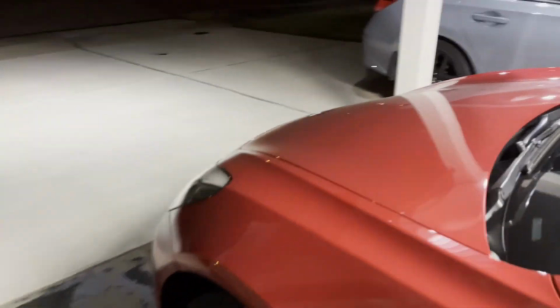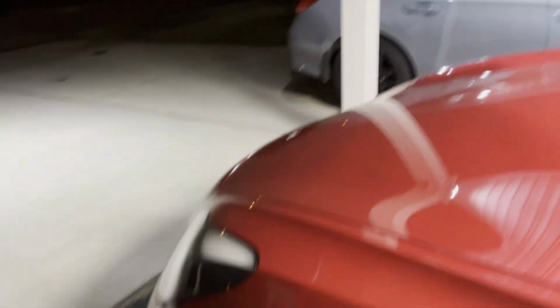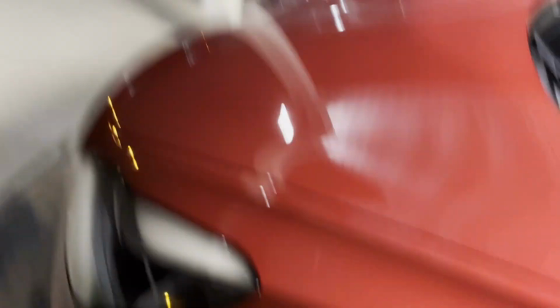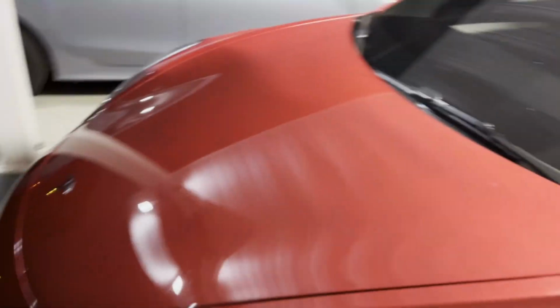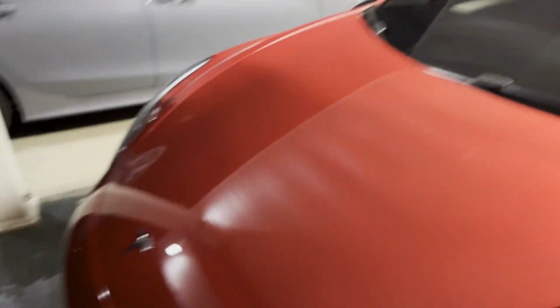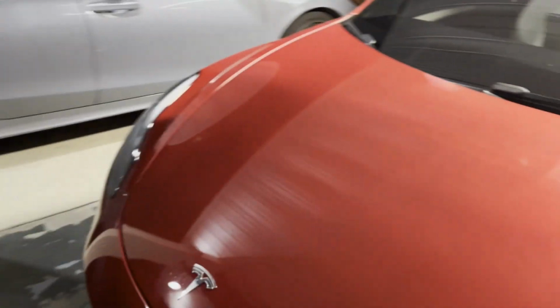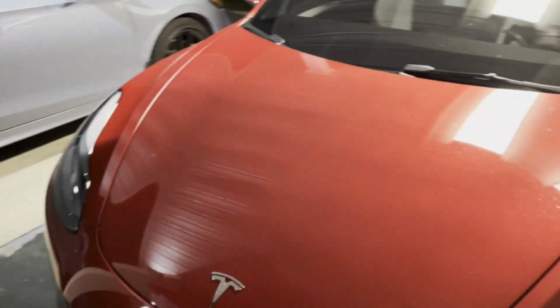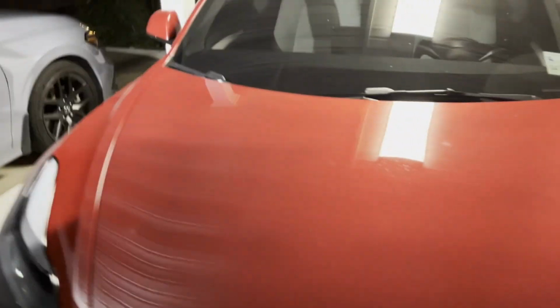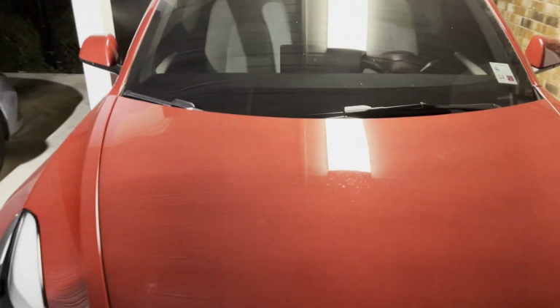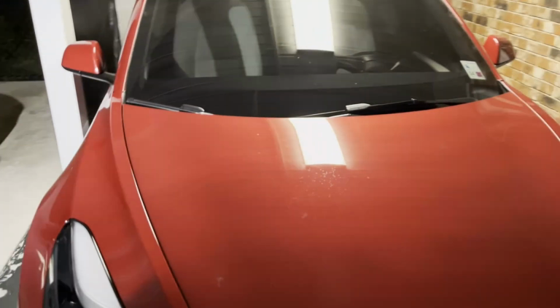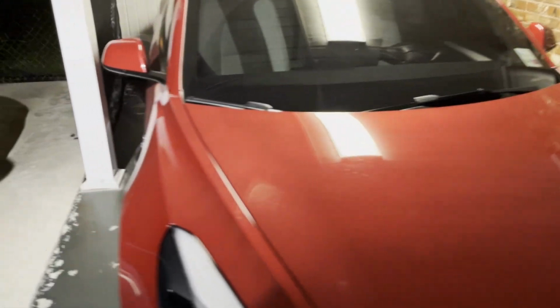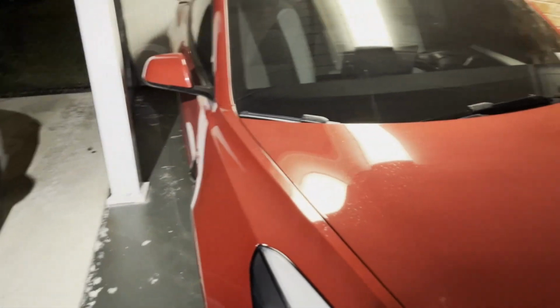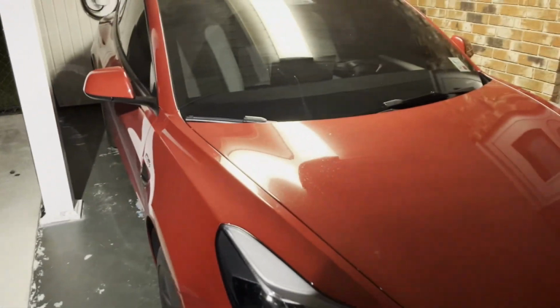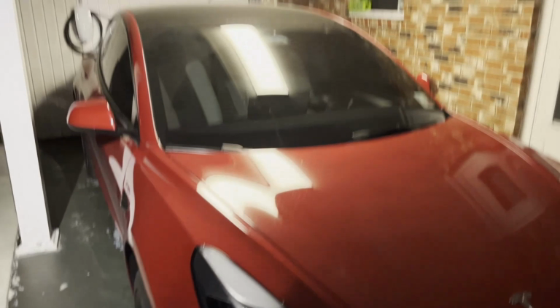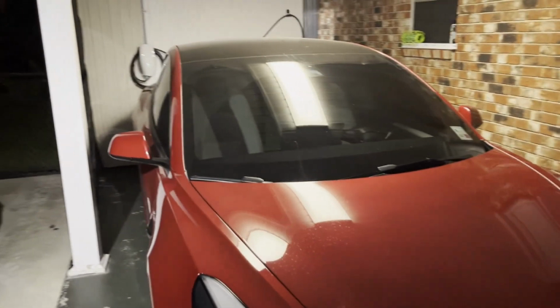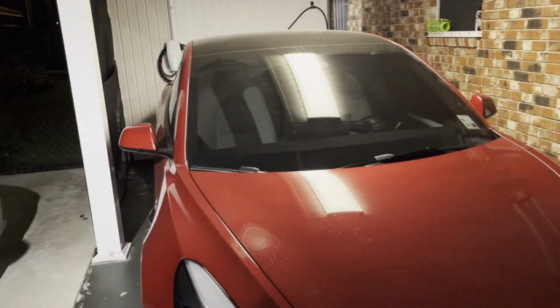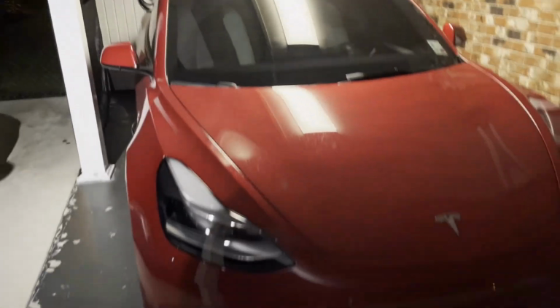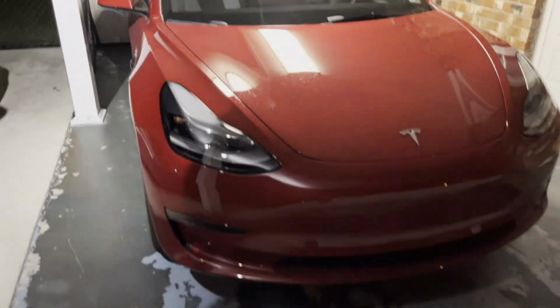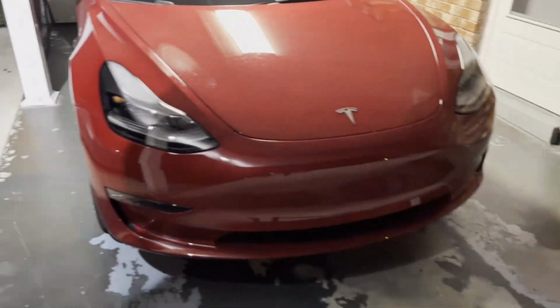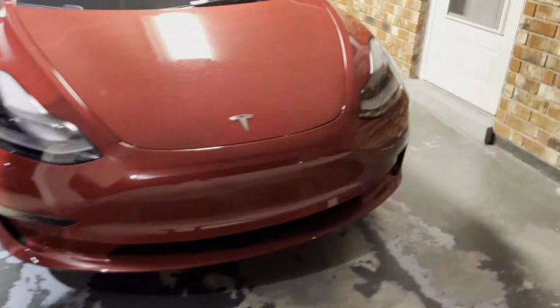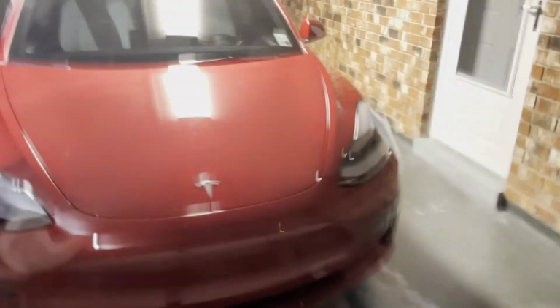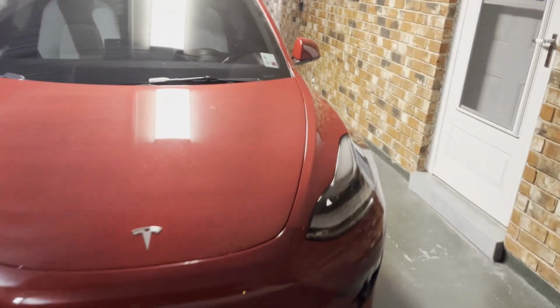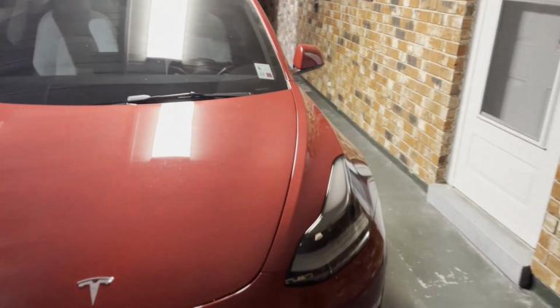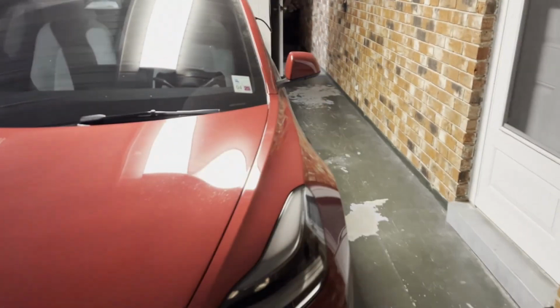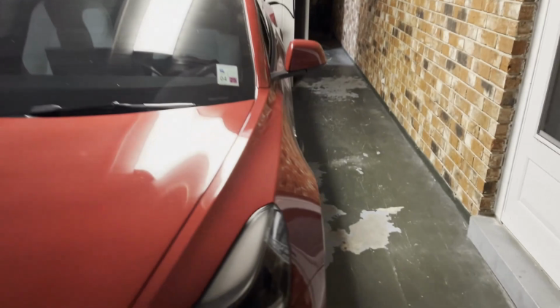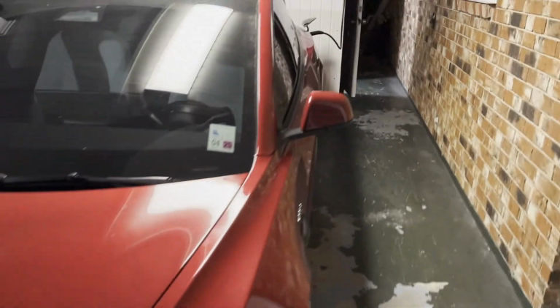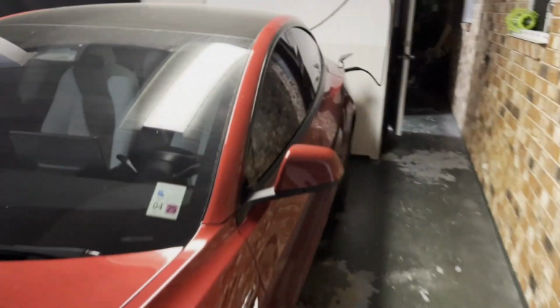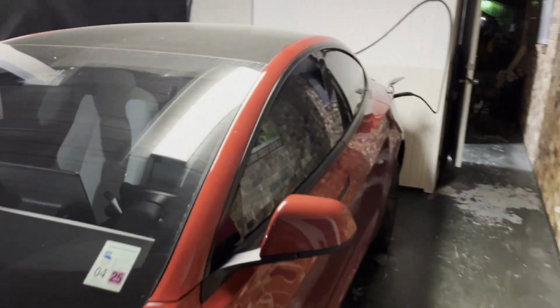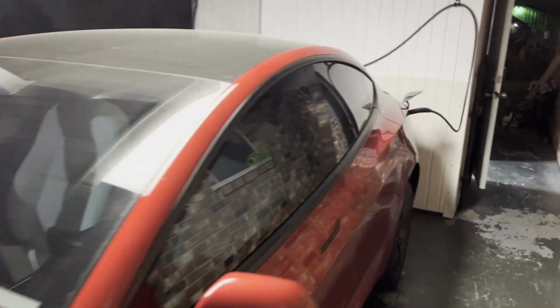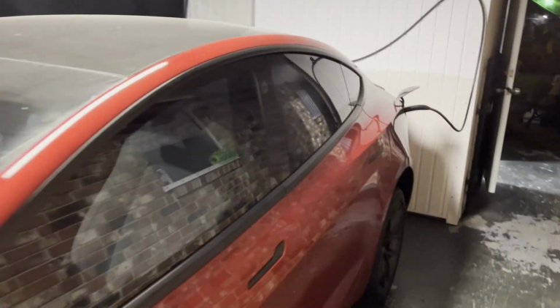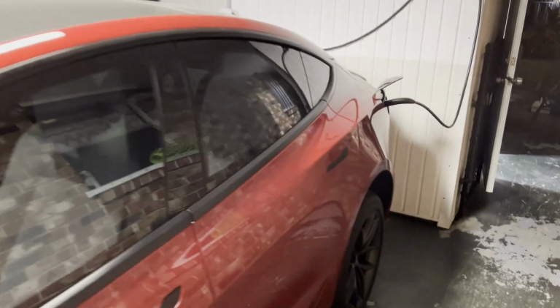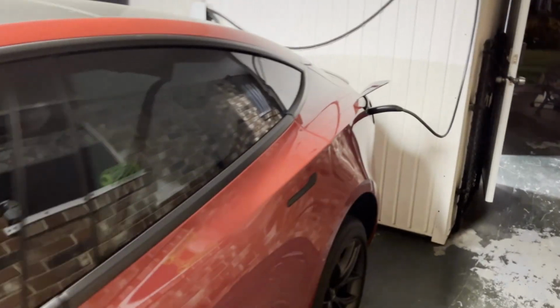Any questions, pop them in the comments. I always respond to comments when I see them — I get those notifications straight on my phone. So if you do have questions or want to know anything about how the experience went with Tesla service, other than the fact that I had to wait three weeks.